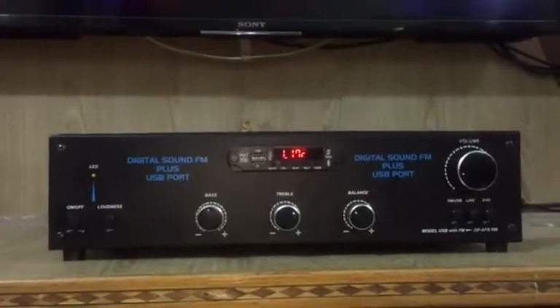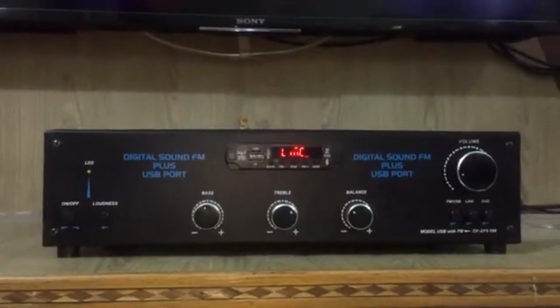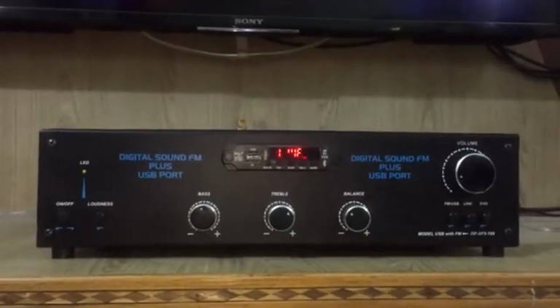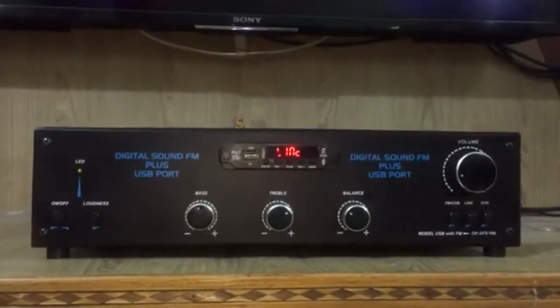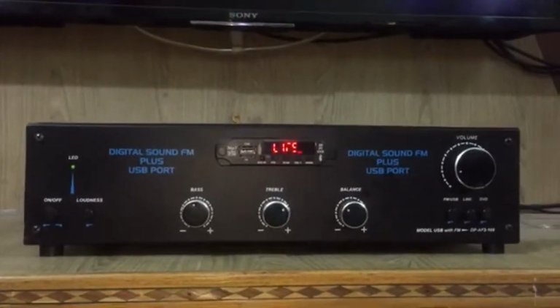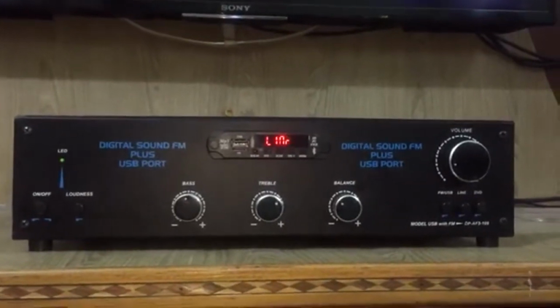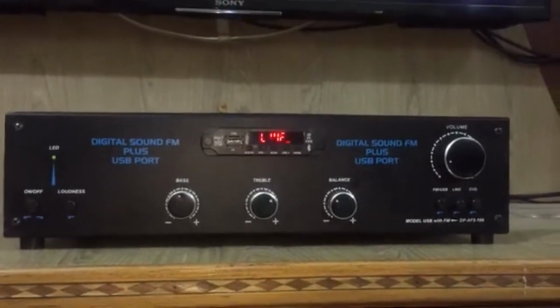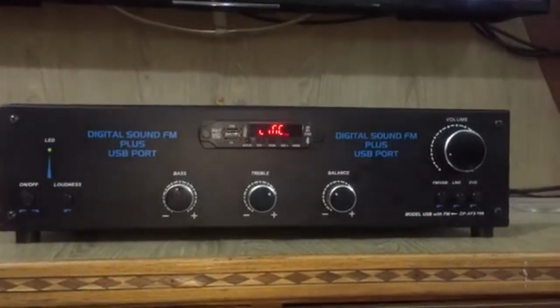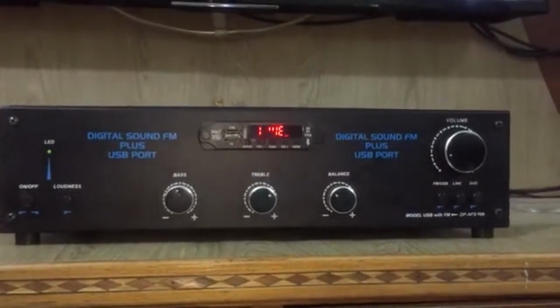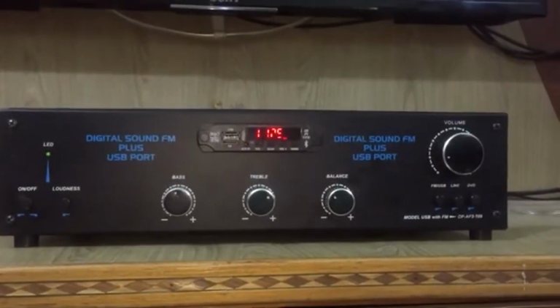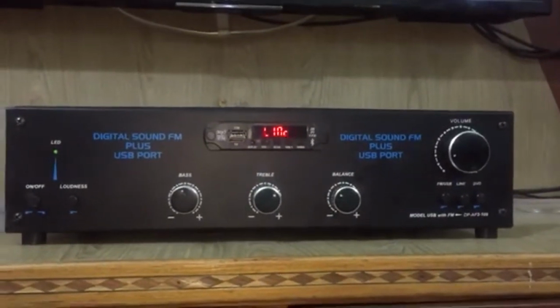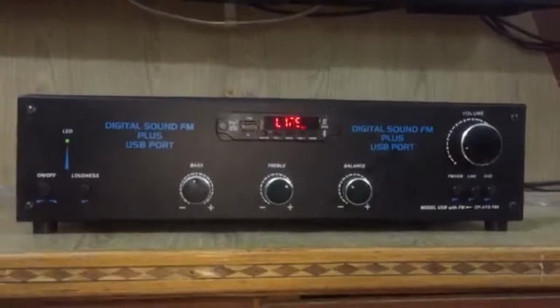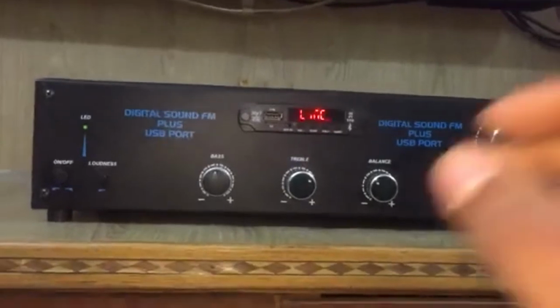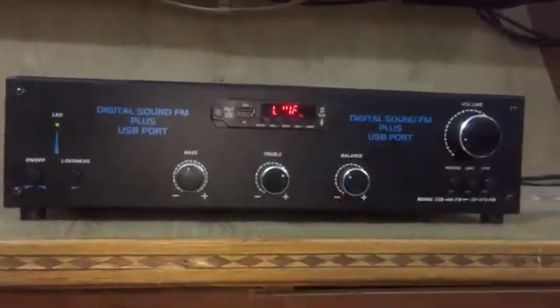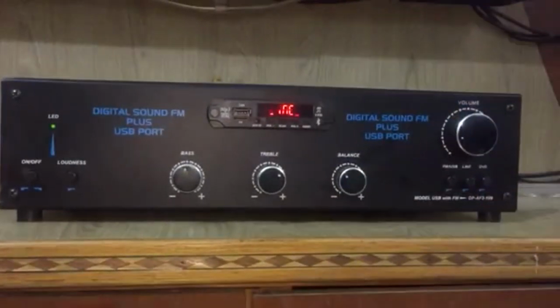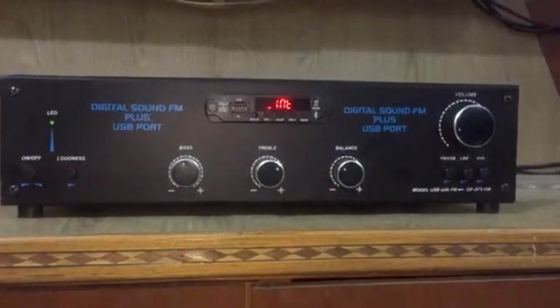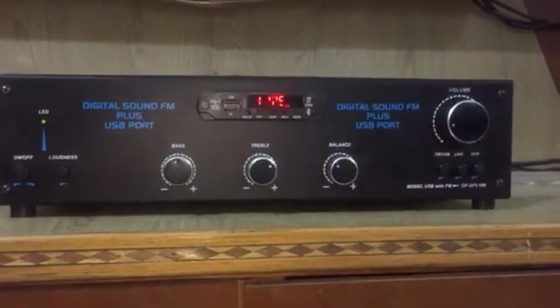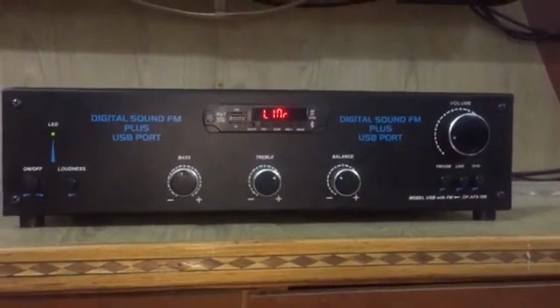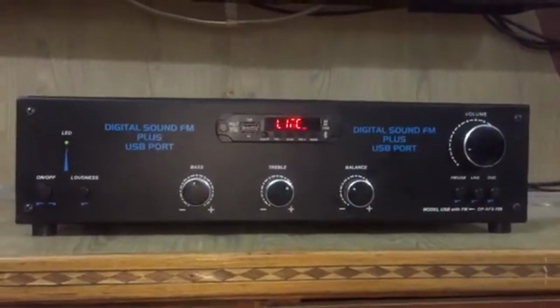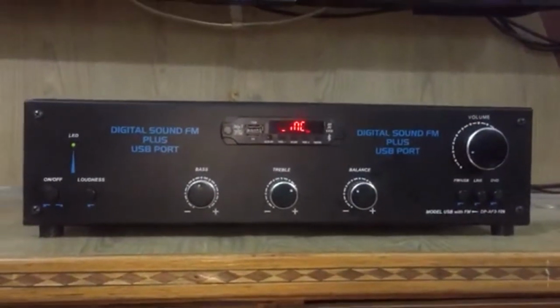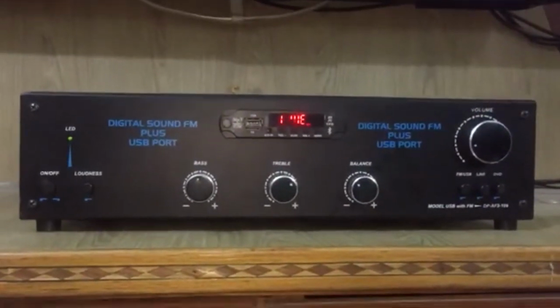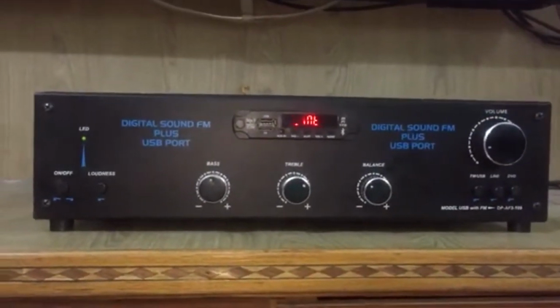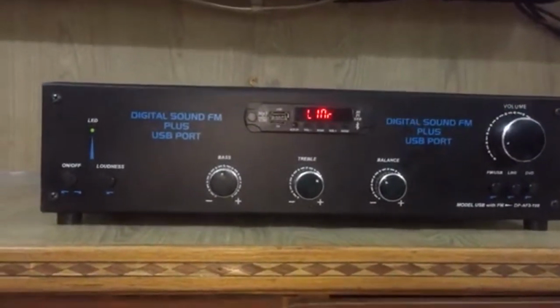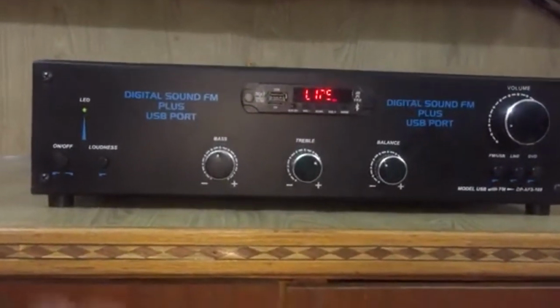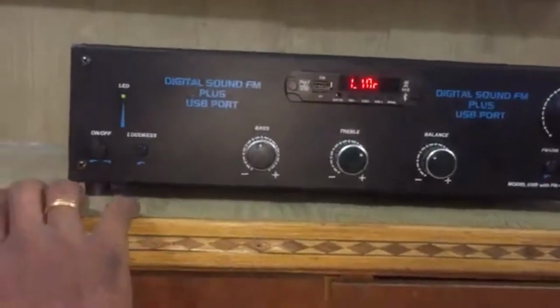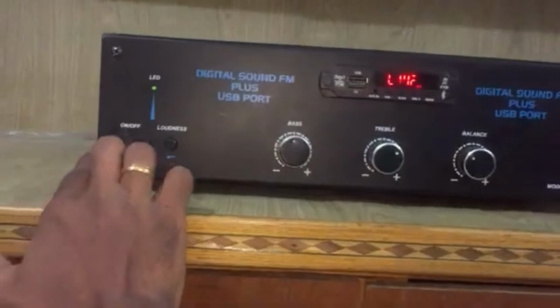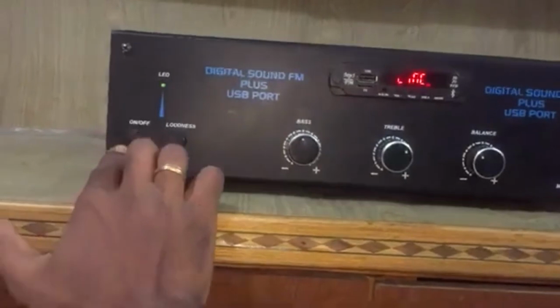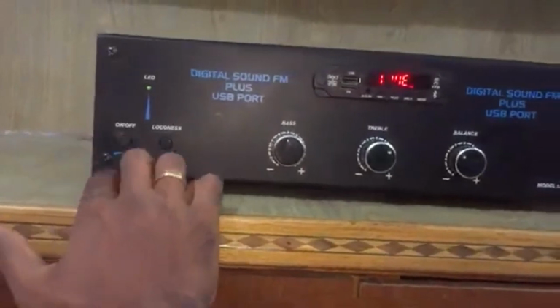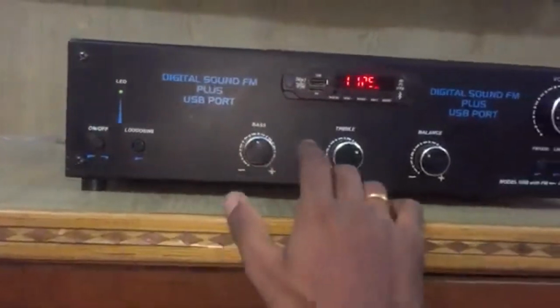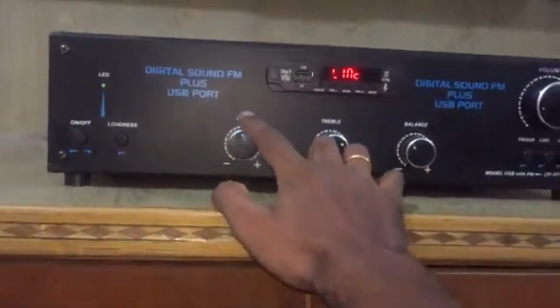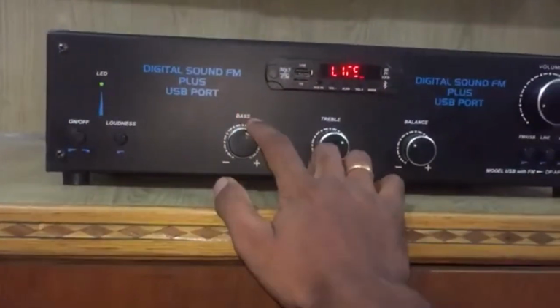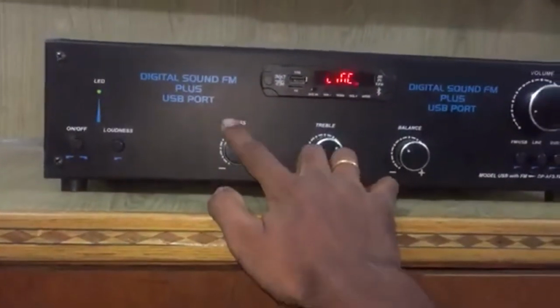Hi friends, welcome to this video. This is a 2.1 amplifier. This amplifier is 800W output. It has a power on-off switch and bass control.